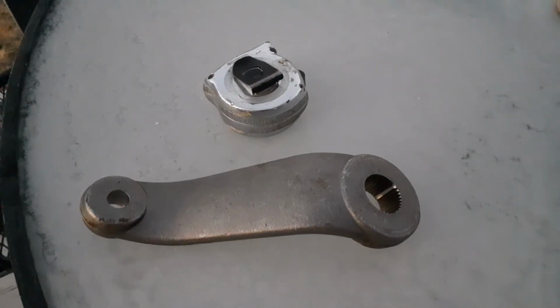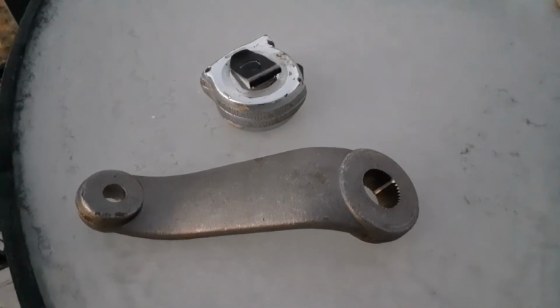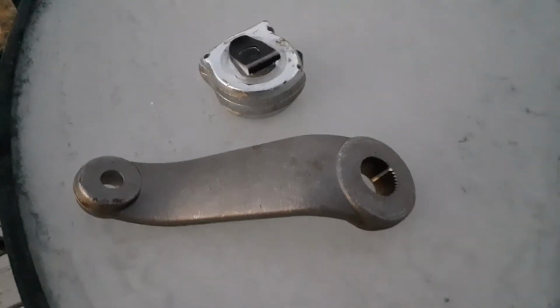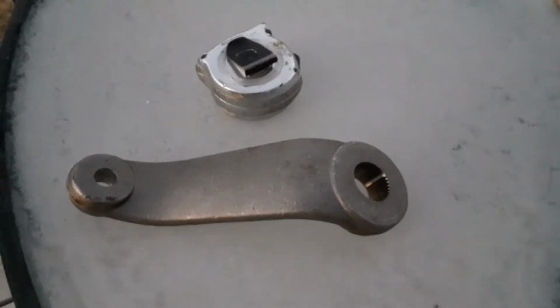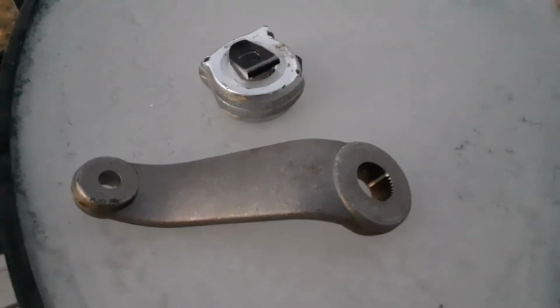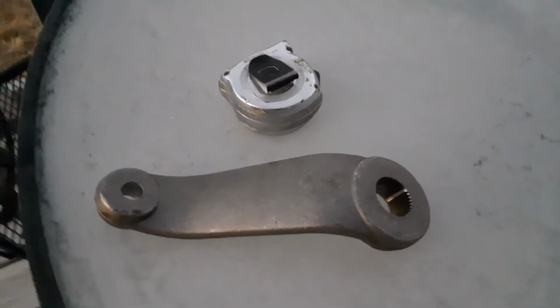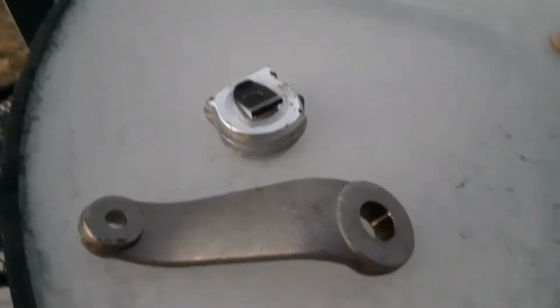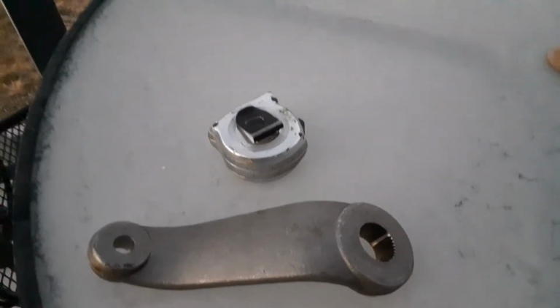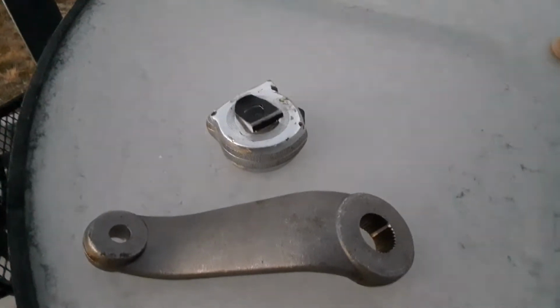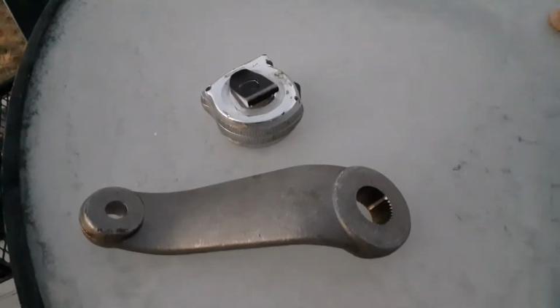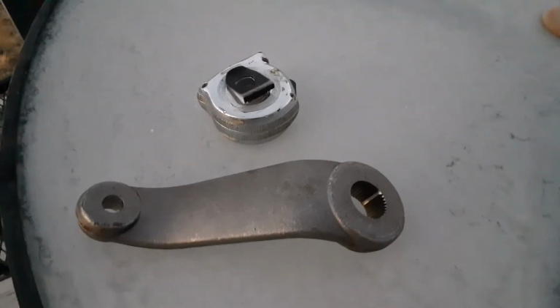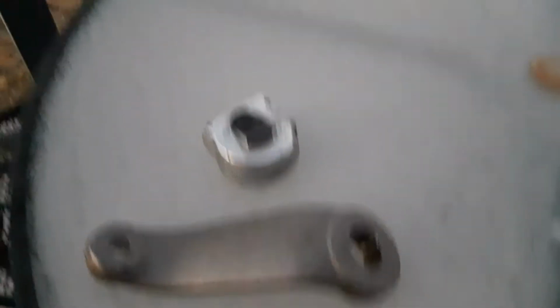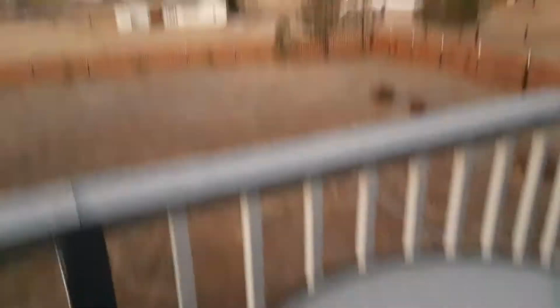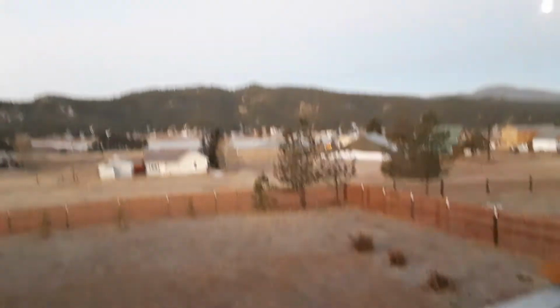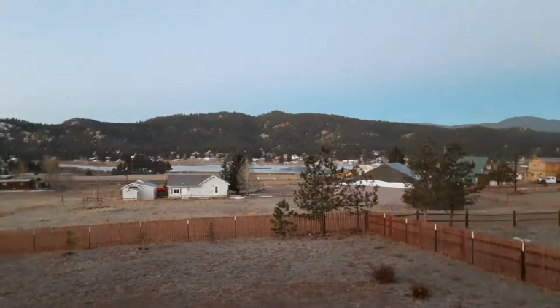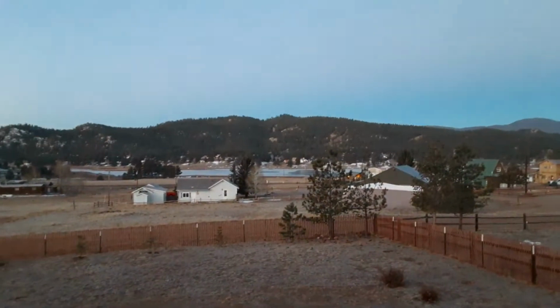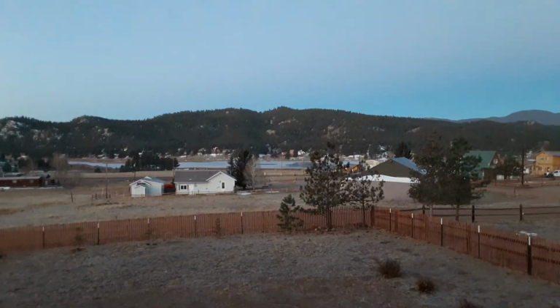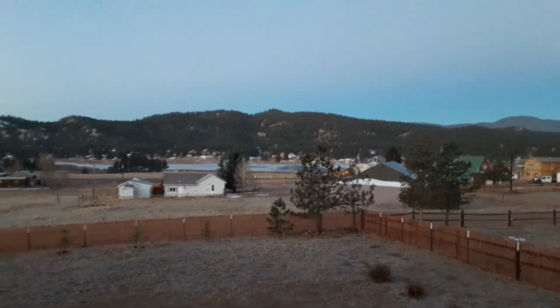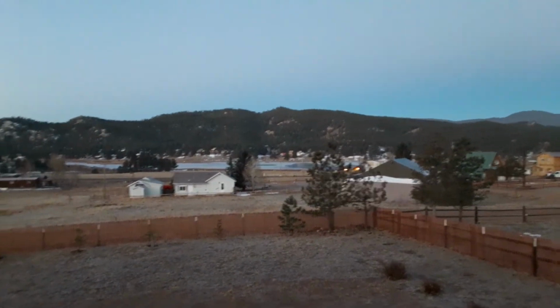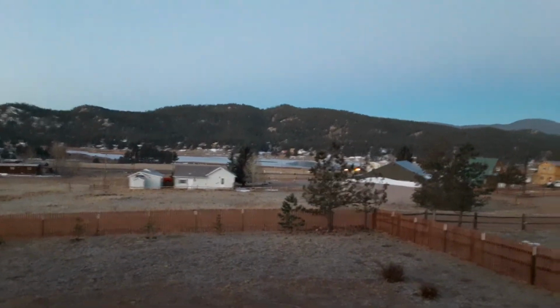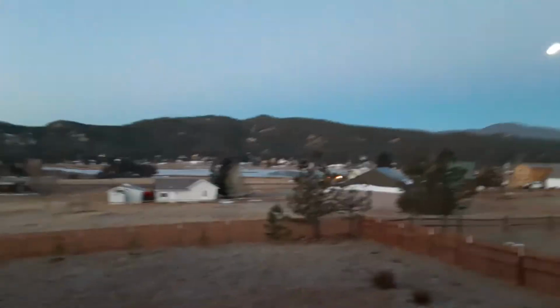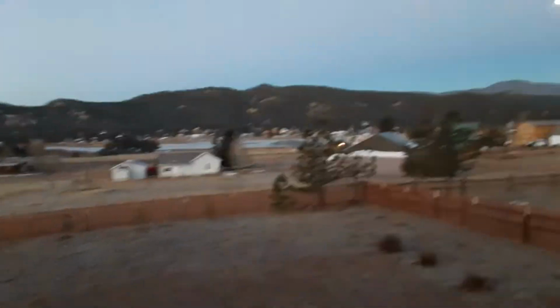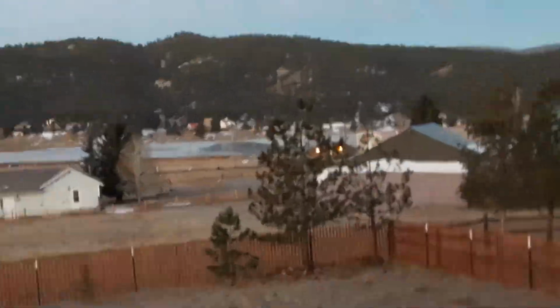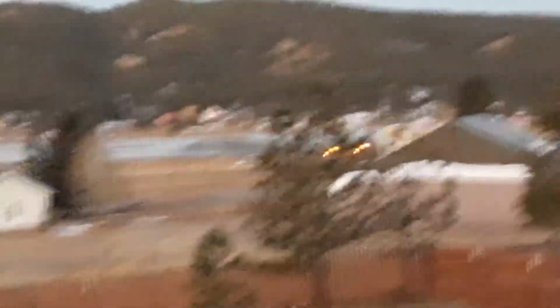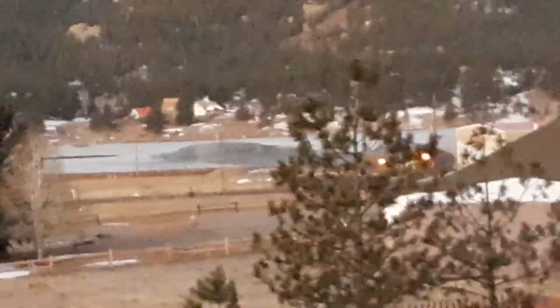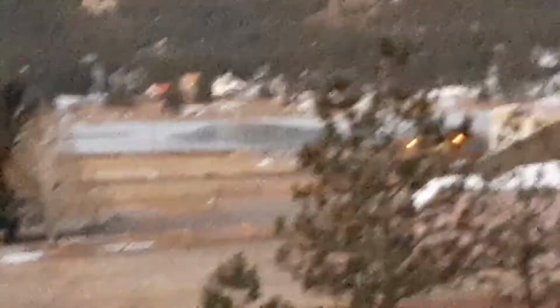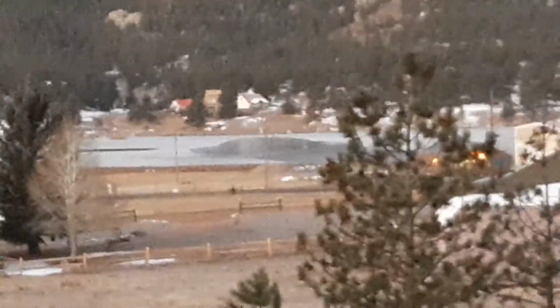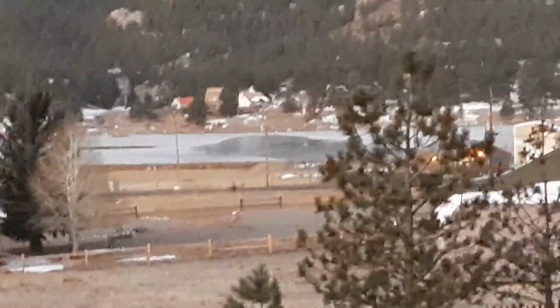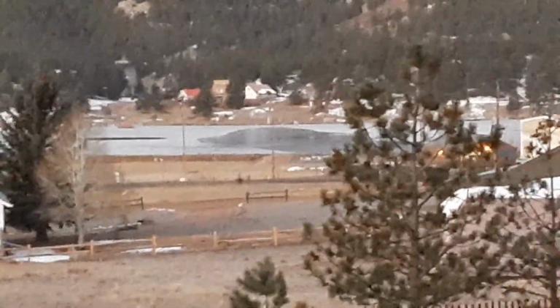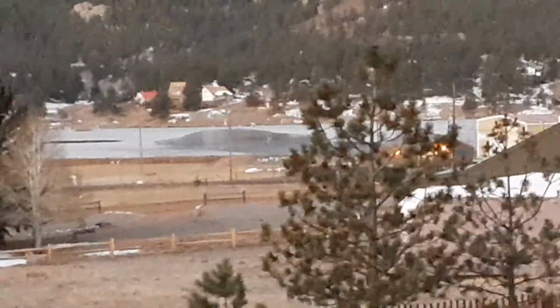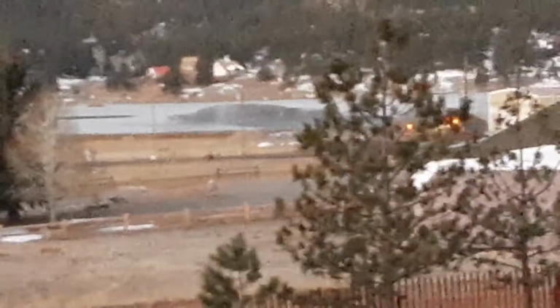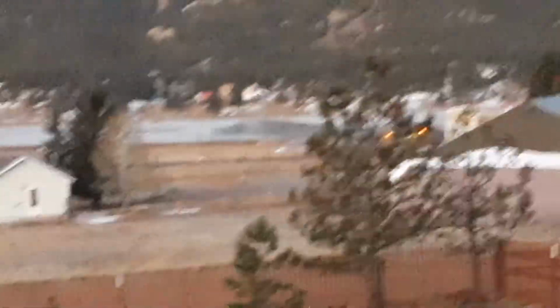What's up guys, Dirty Diesel here. Got a cold Colorado morning here, the lake out there is almost frozen — you can see a spot where it's not. Lake George here.